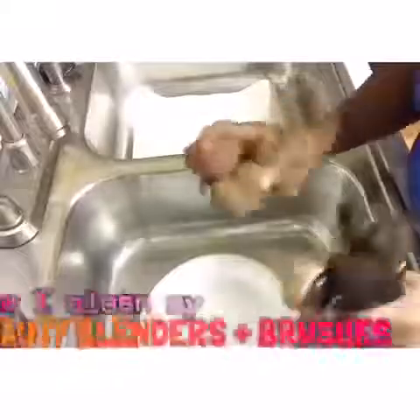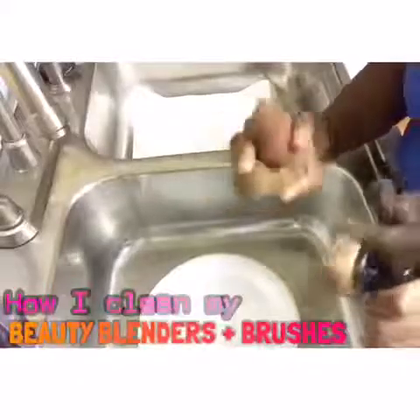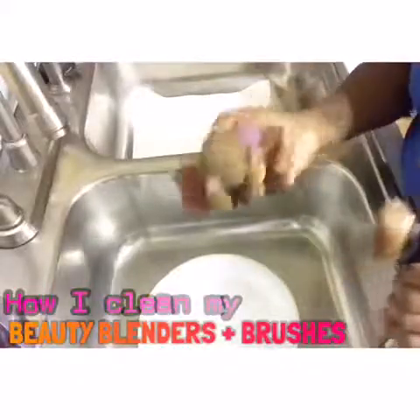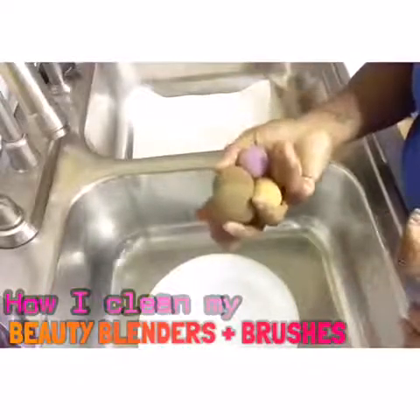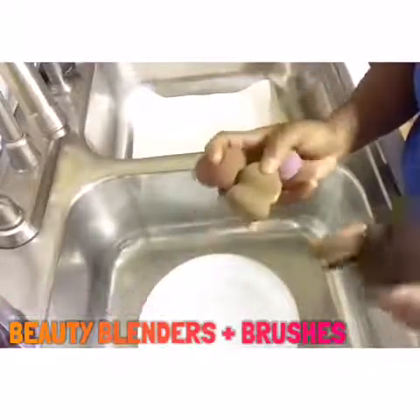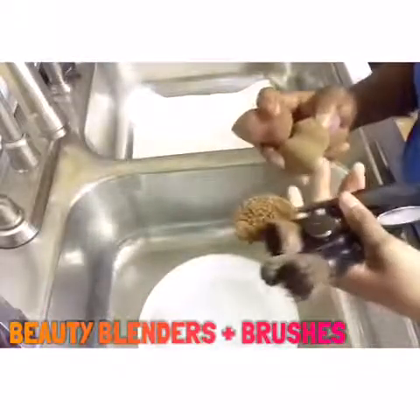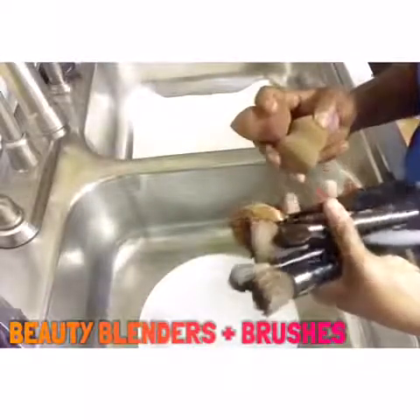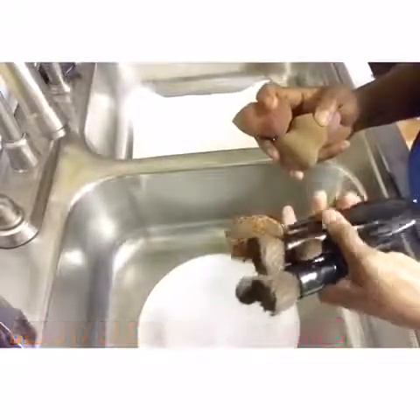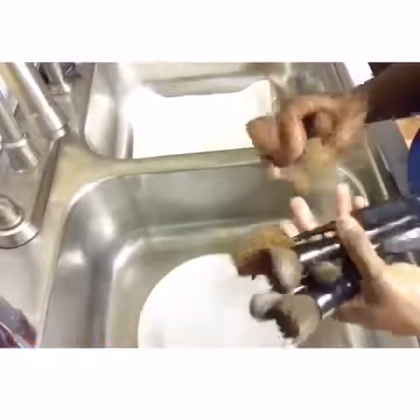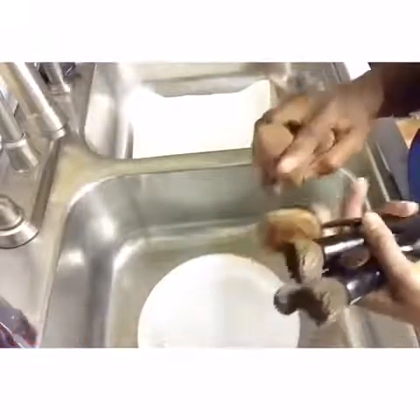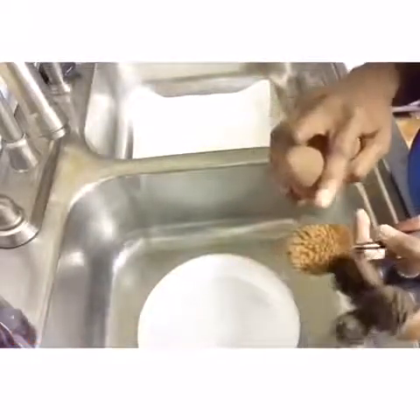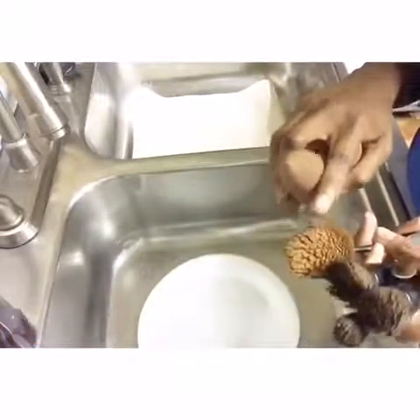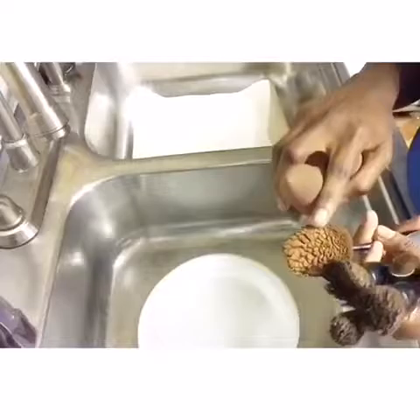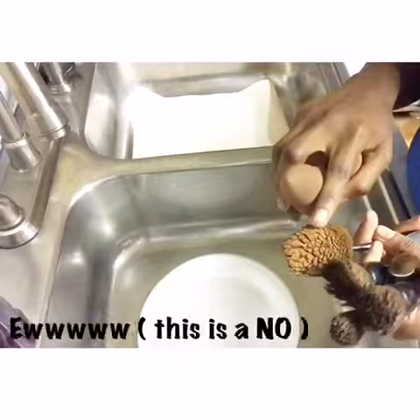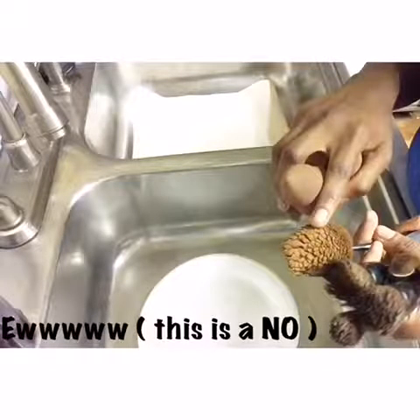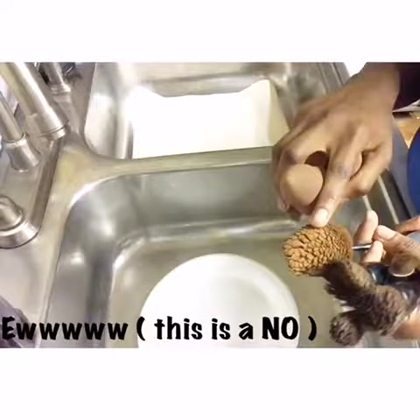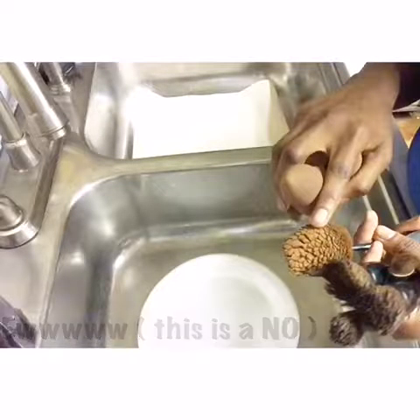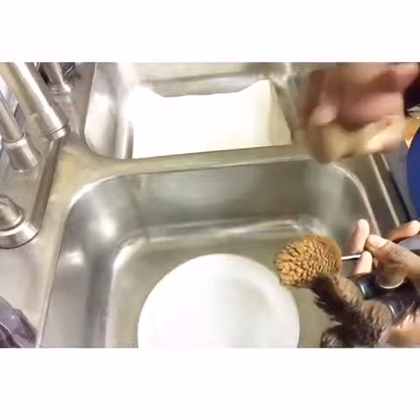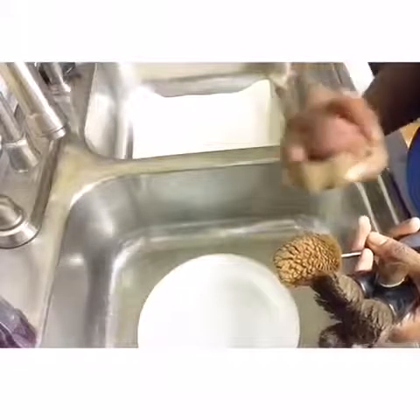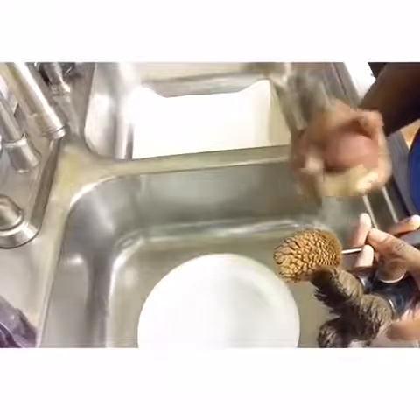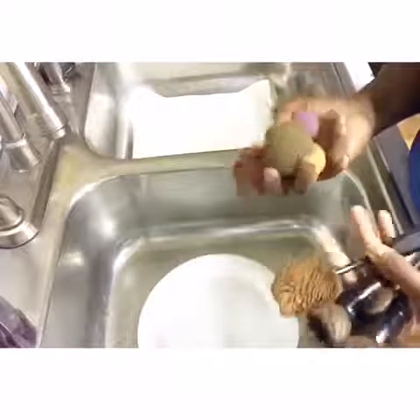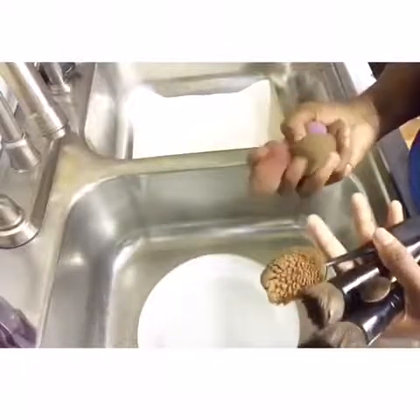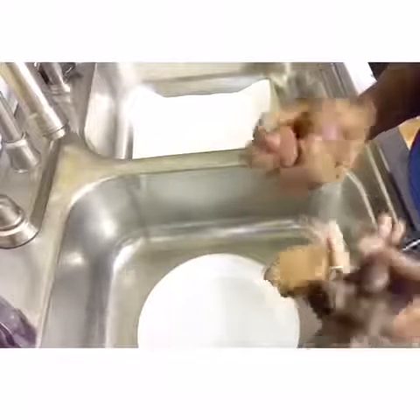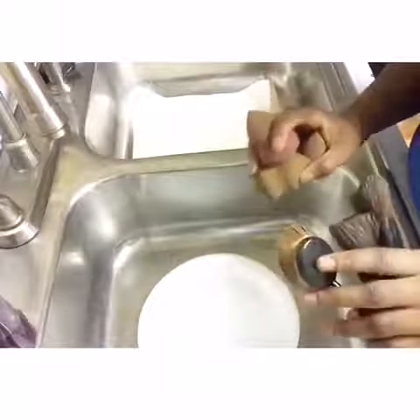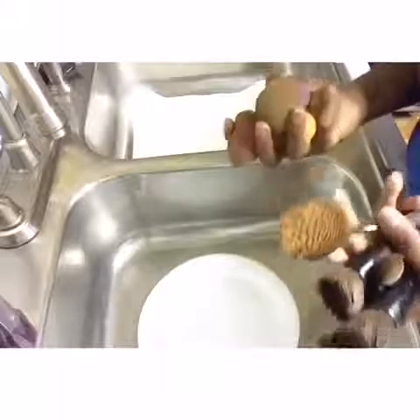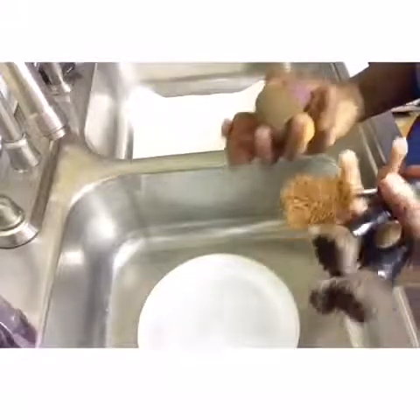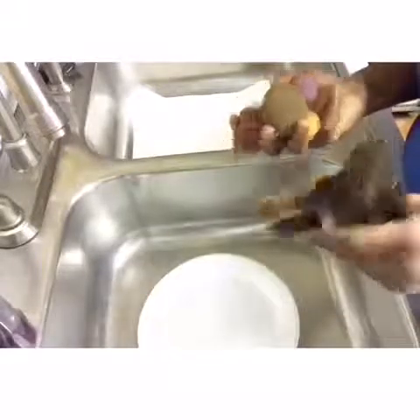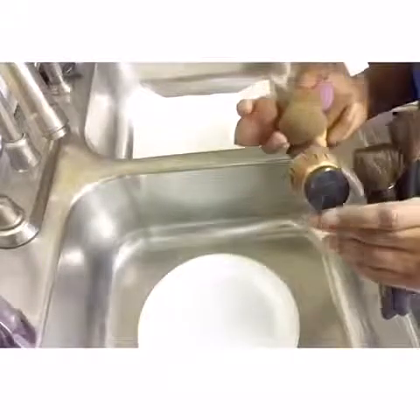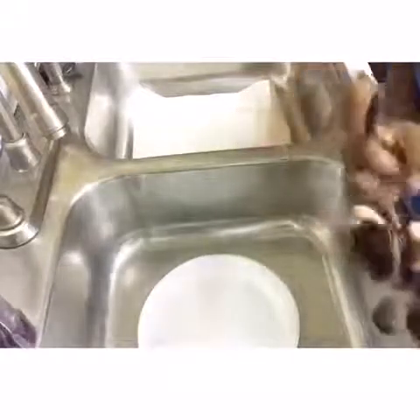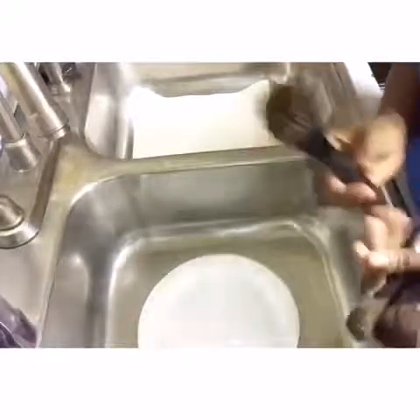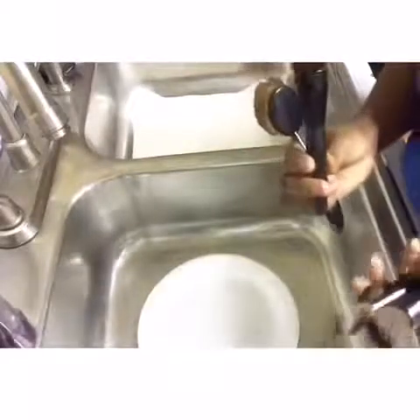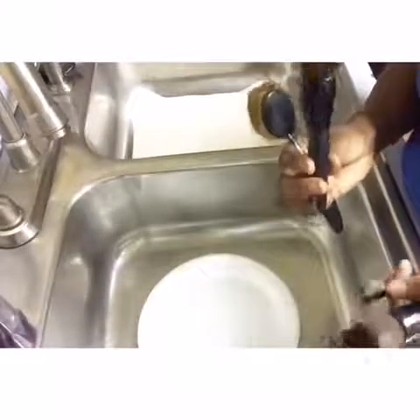Hey guys, it's Diamond and I just want to show you guys how I clean my beauty blenders and my brushes. Never ever ever let your brush get this dirty. But I'm gonna show you guys today how I clean my beauty blenders and my brushes.